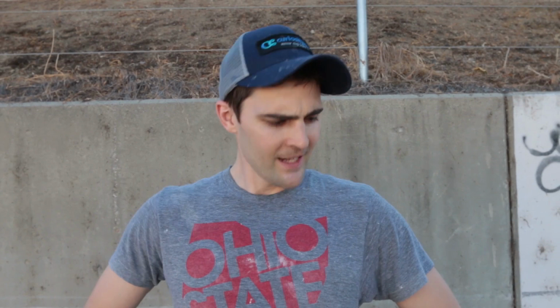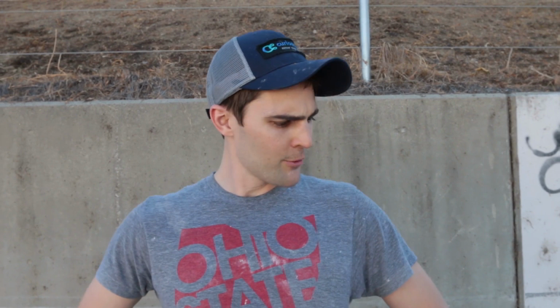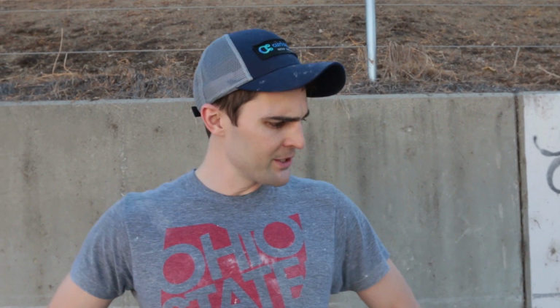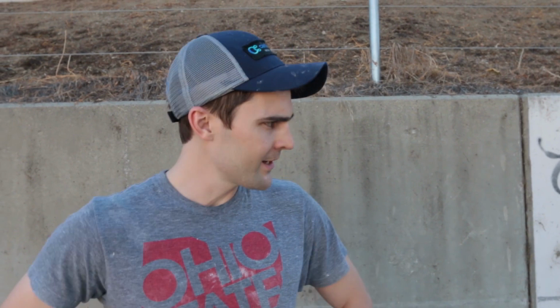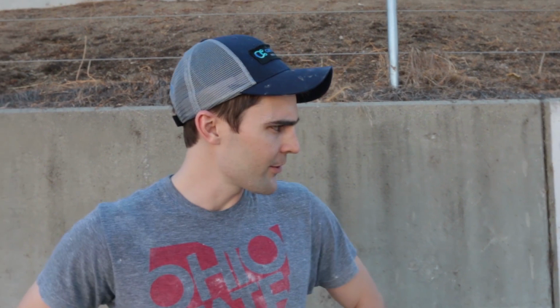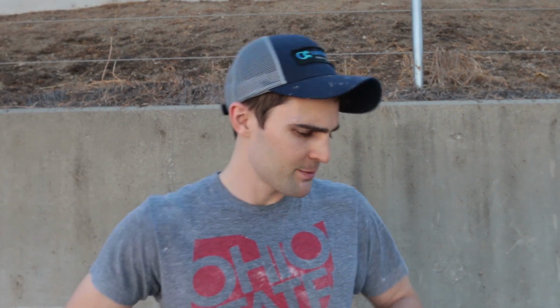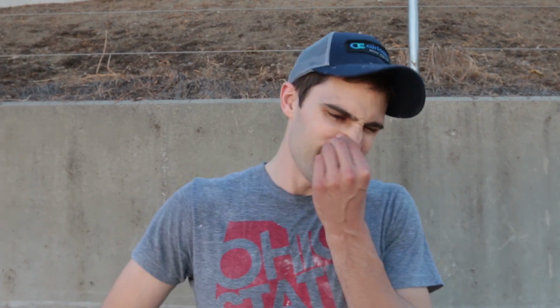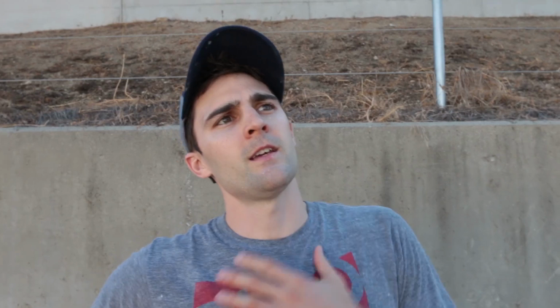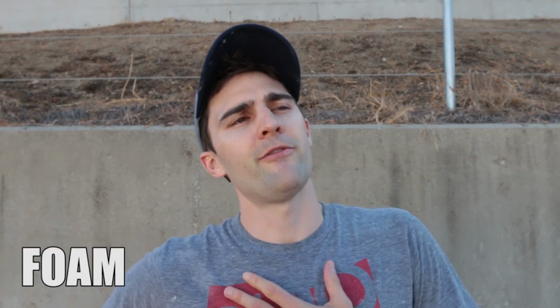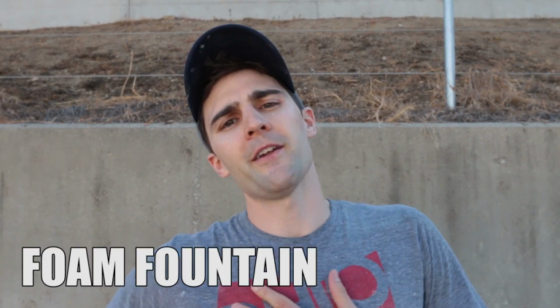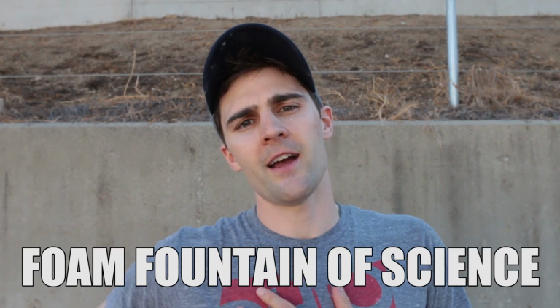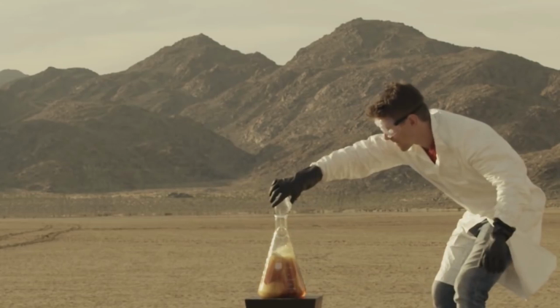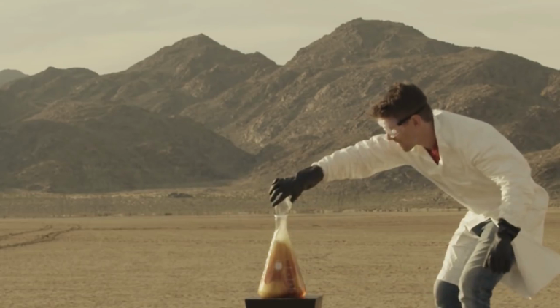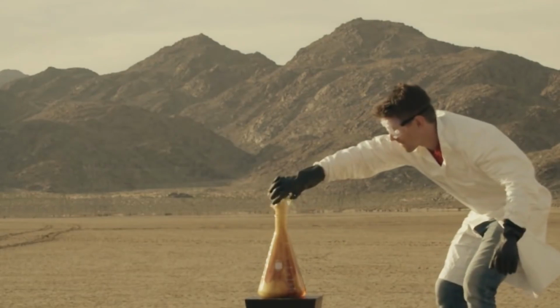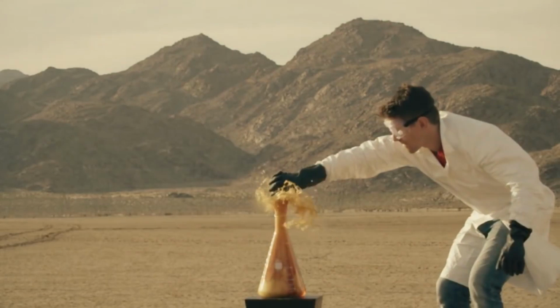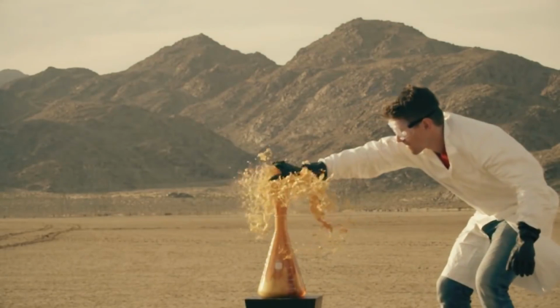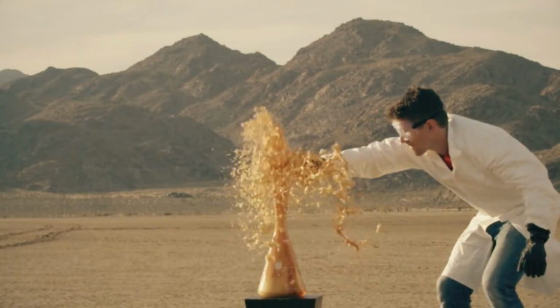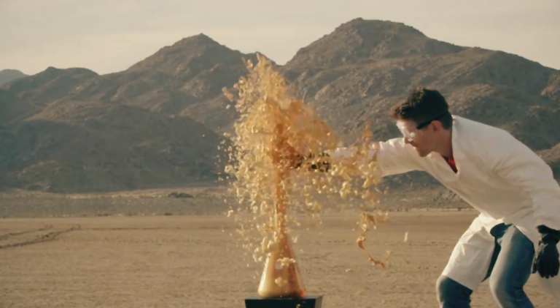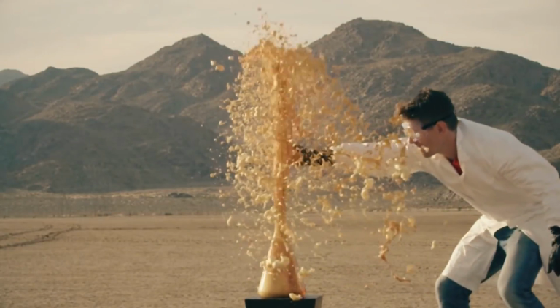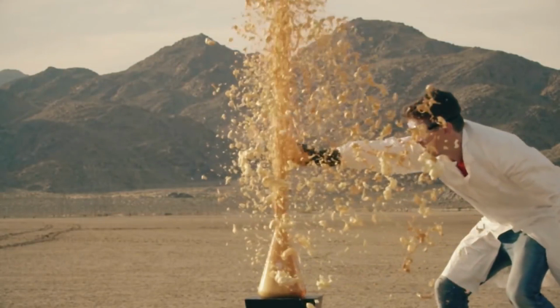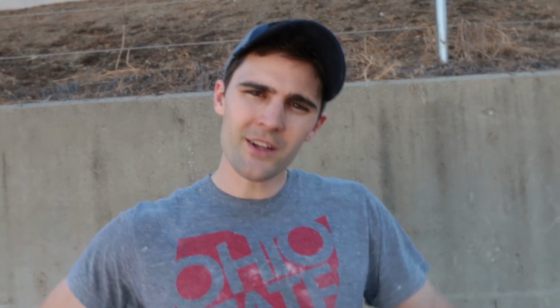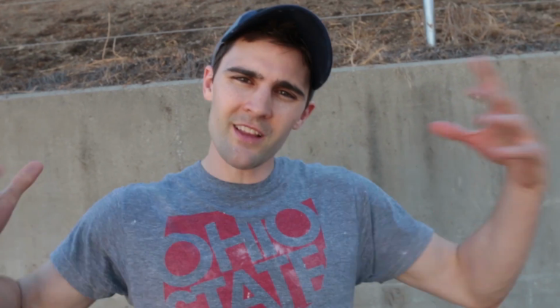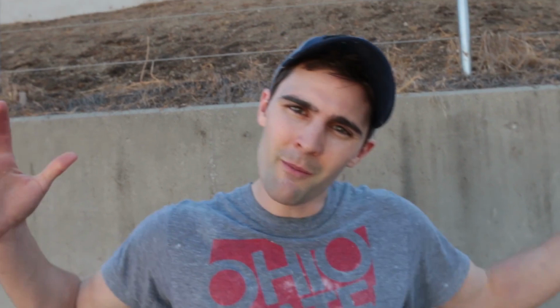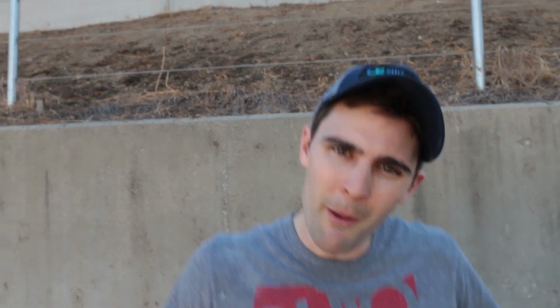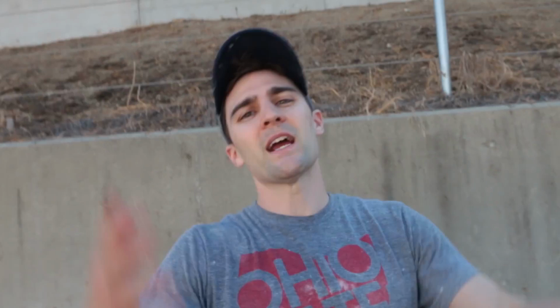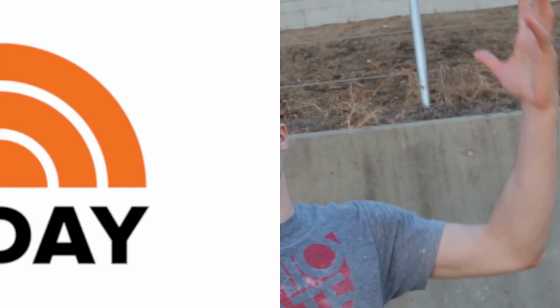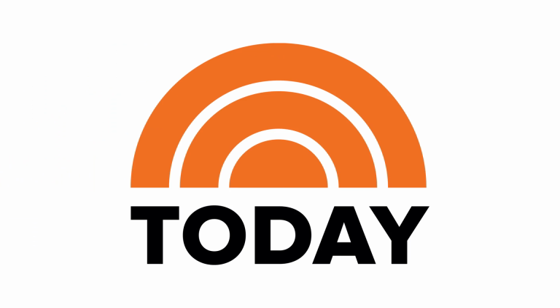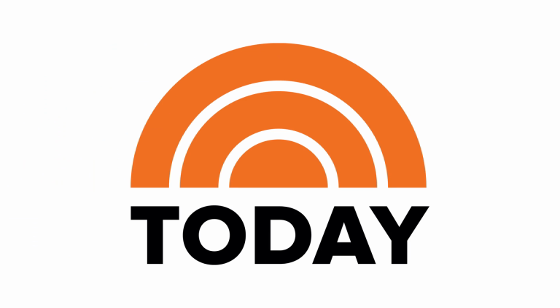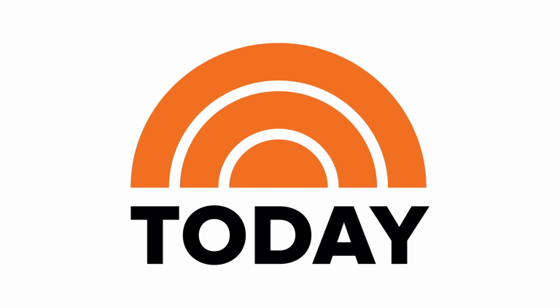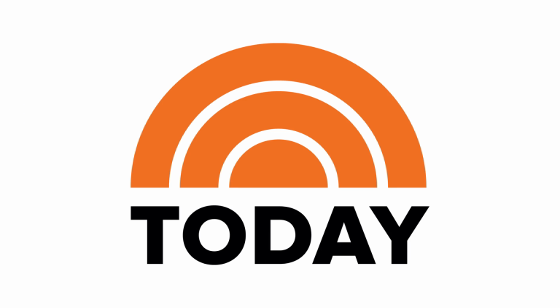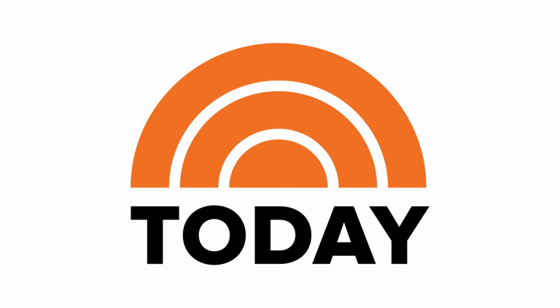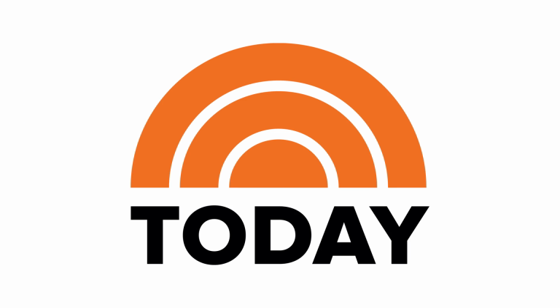Today we're gonna be doing another experiment — the foam fountain of science, or elephant toothpaste. We've done this a lot, but we're gonna try to make it a little bit bigger. The Today Show asked me to go big.